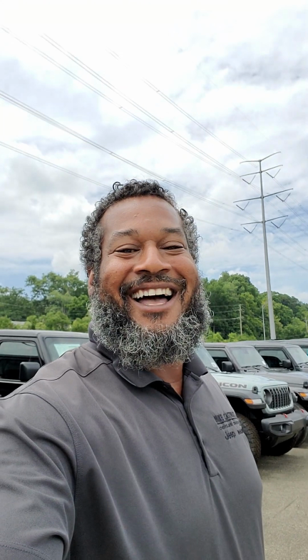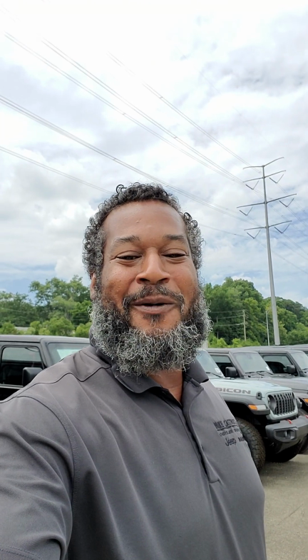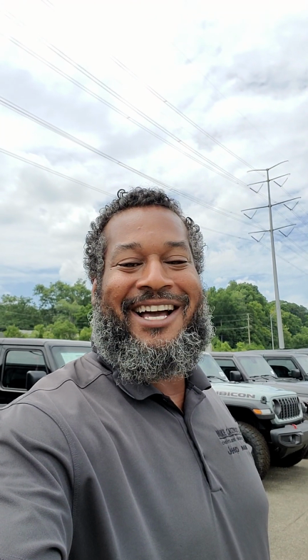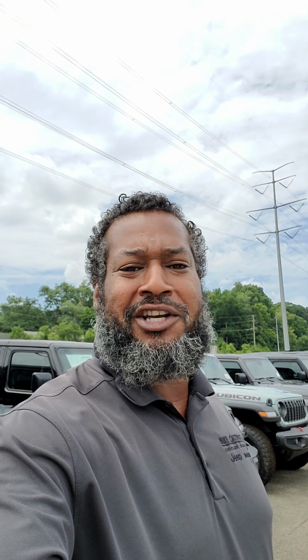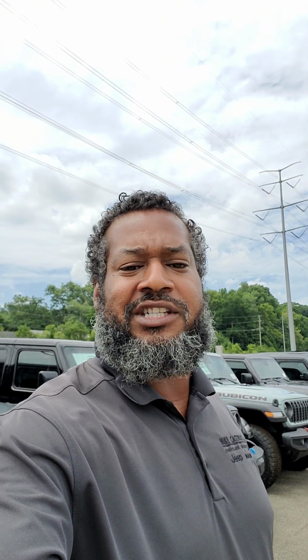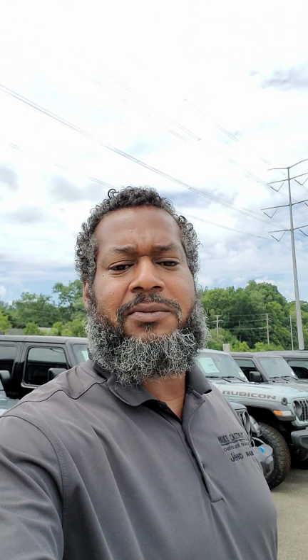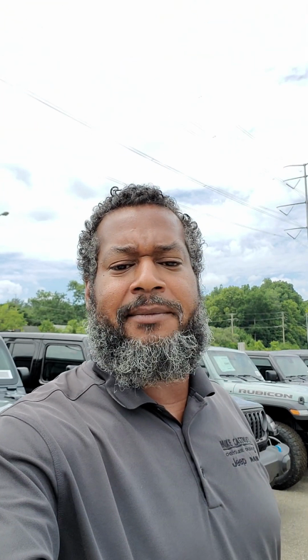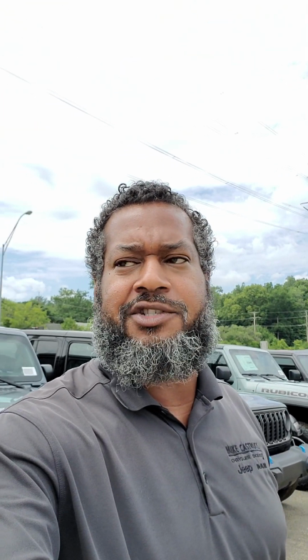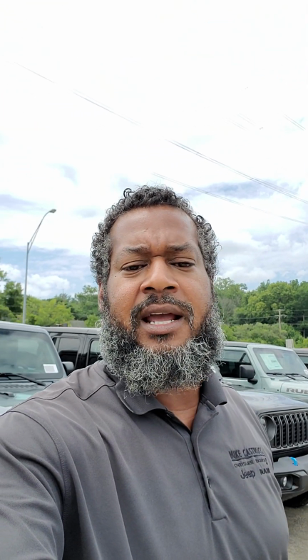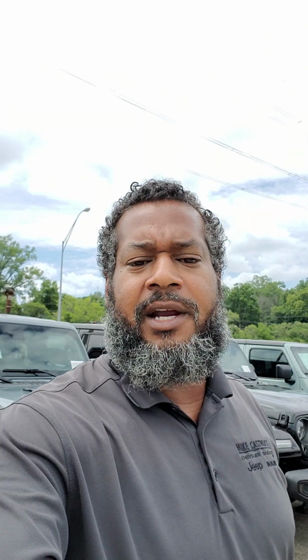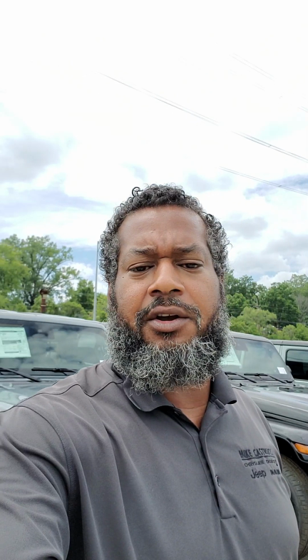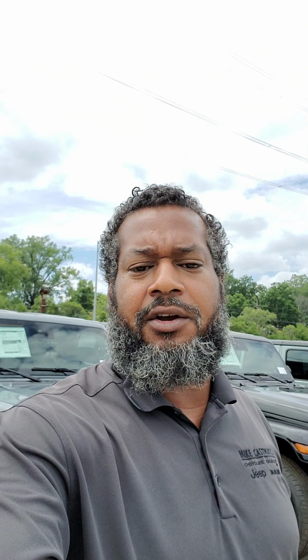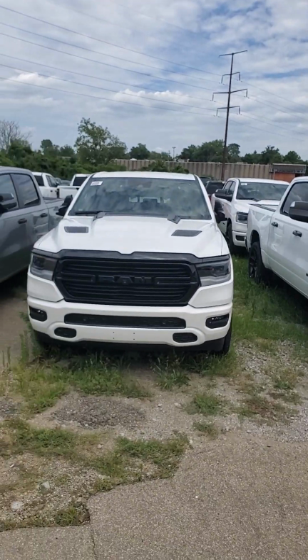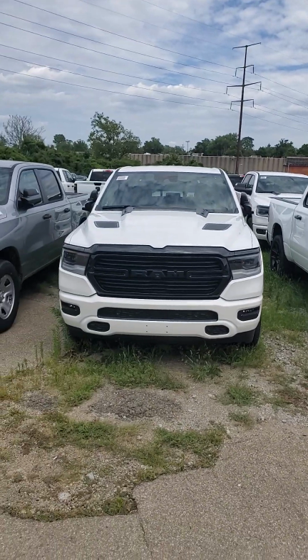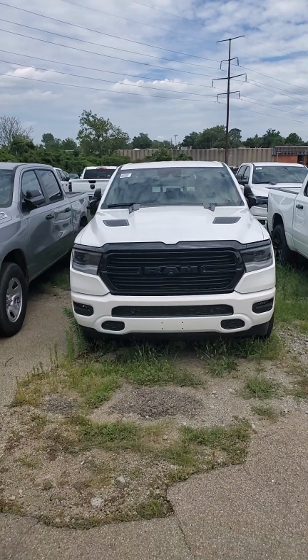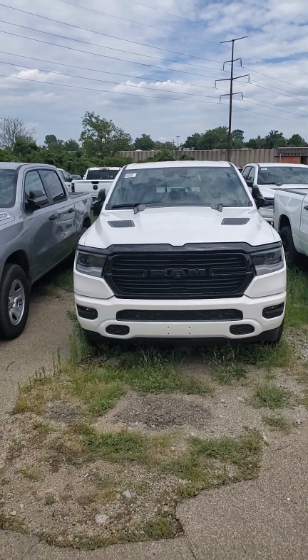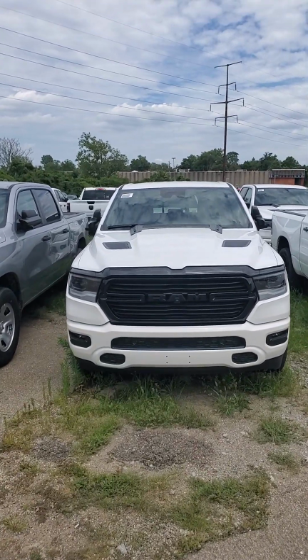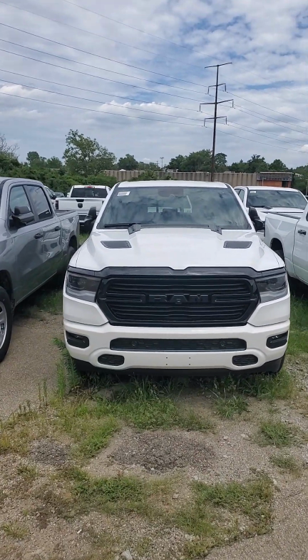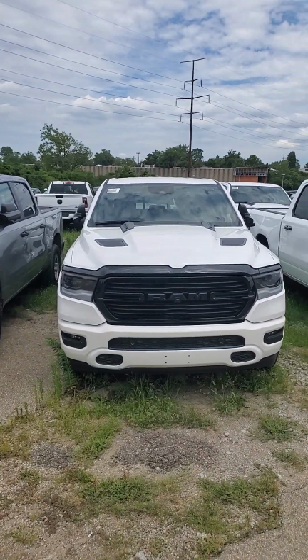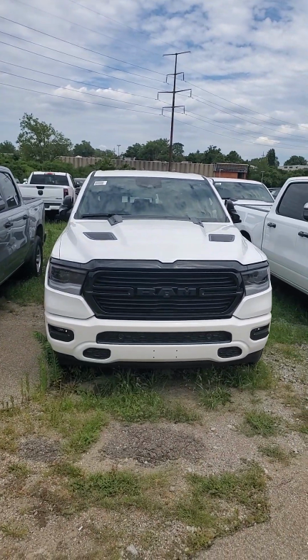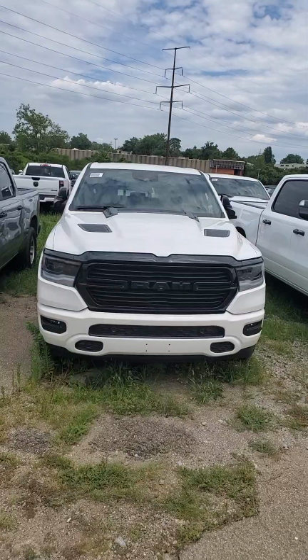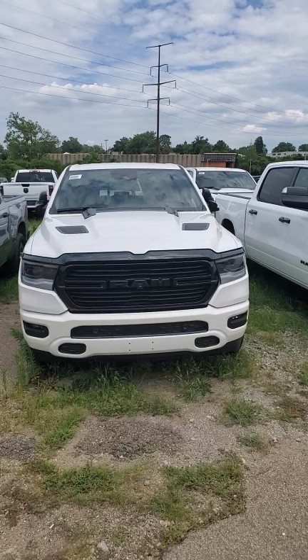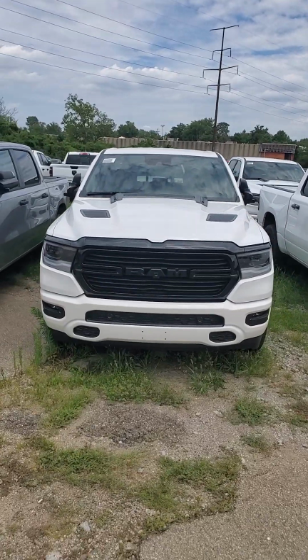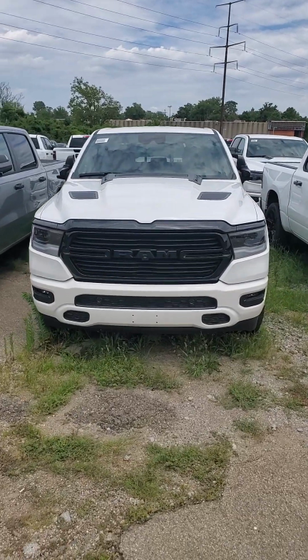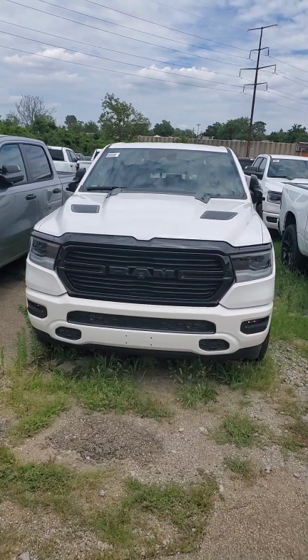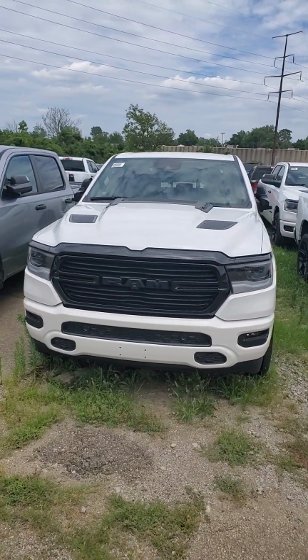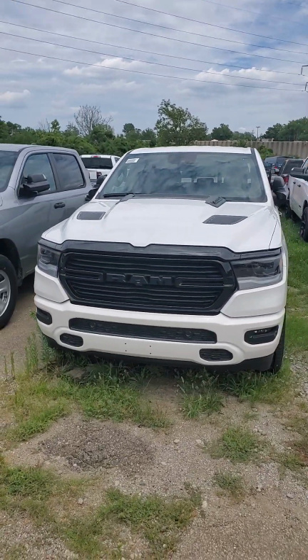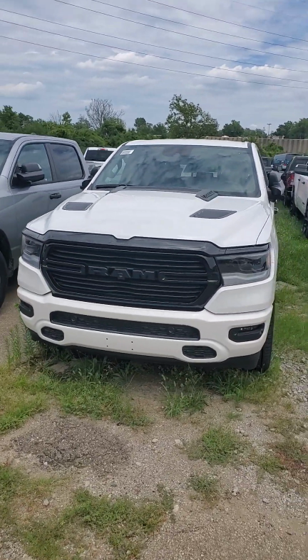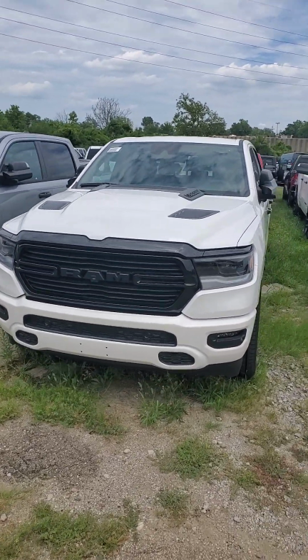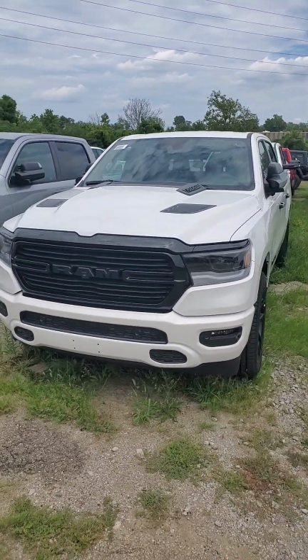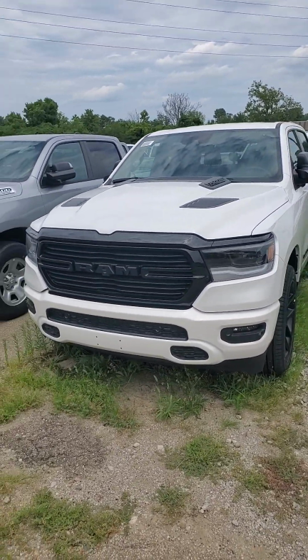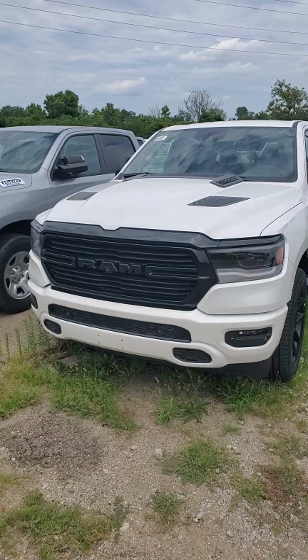Hello from Mike Castrucci Chrysler Jeep Dodge Ram. My name is James Julian. I'm here to show you this 2024 Ram 1500 Laramie 5.7 box 4x4 with the night edition.